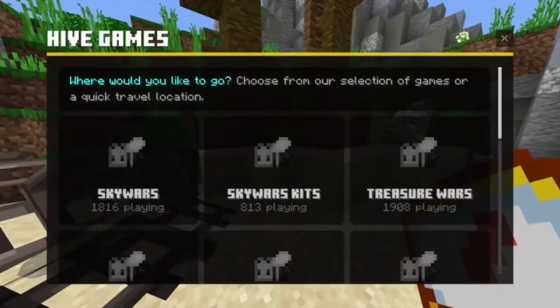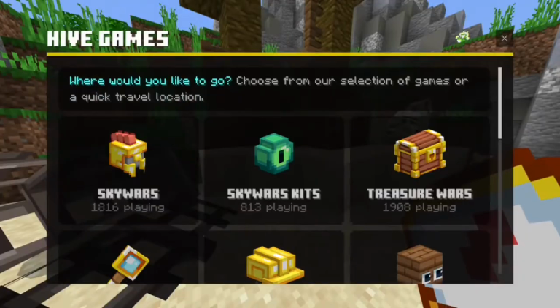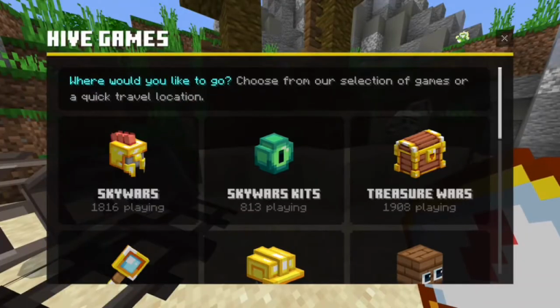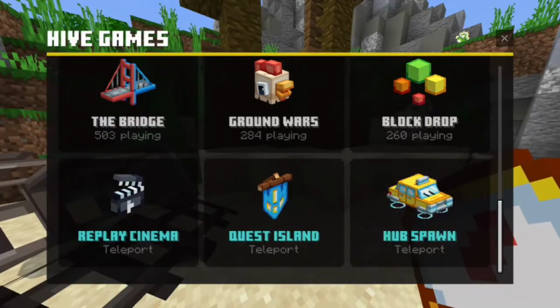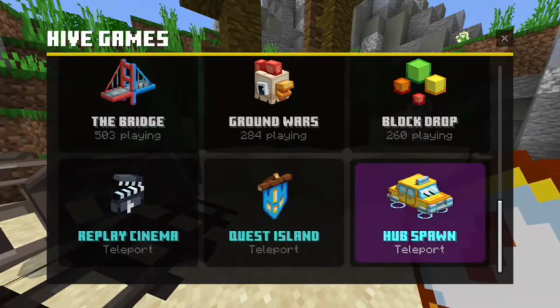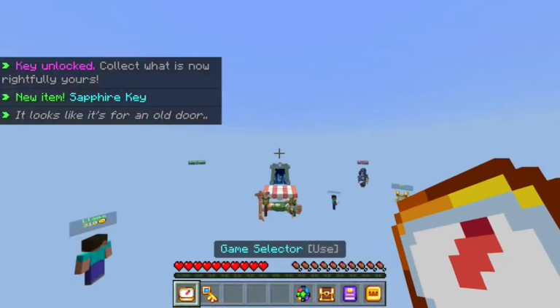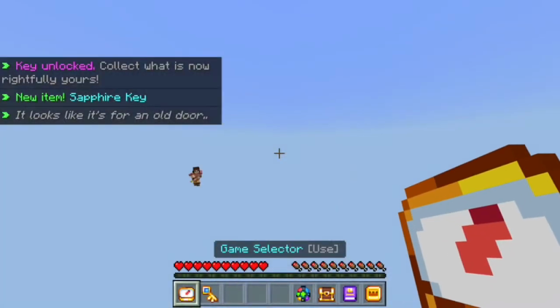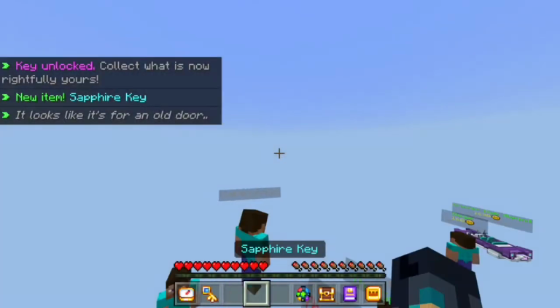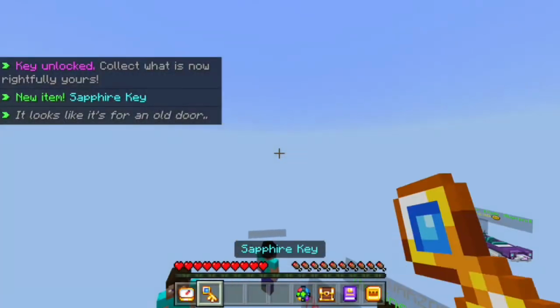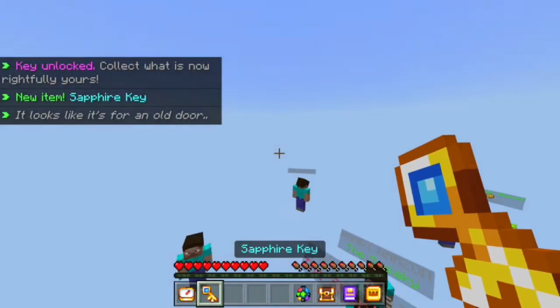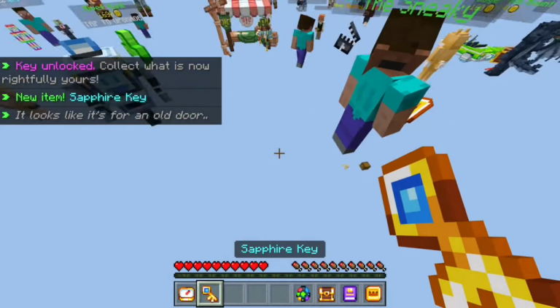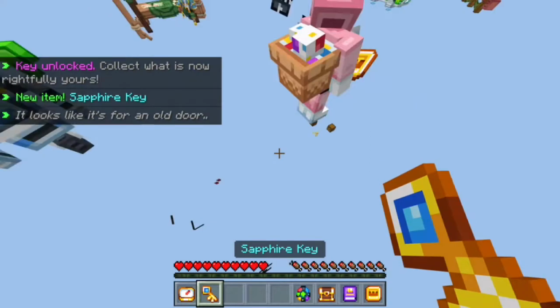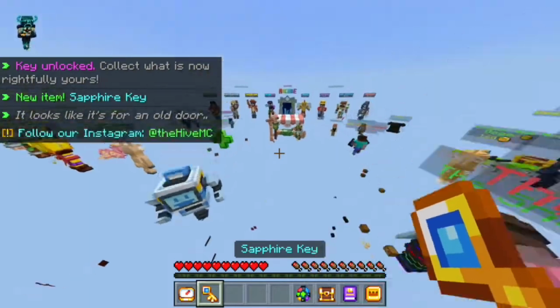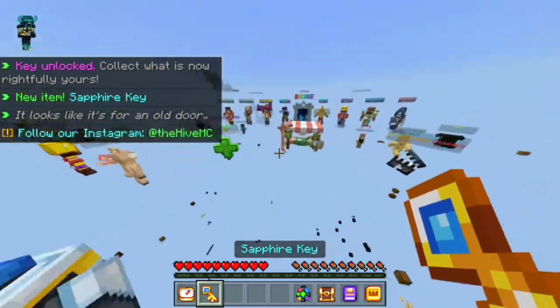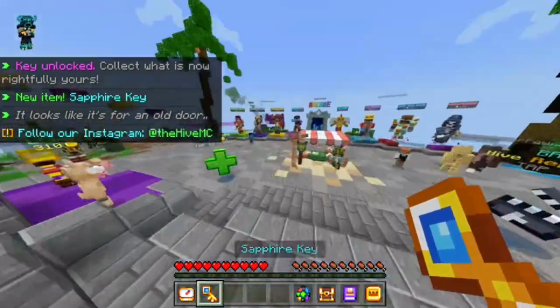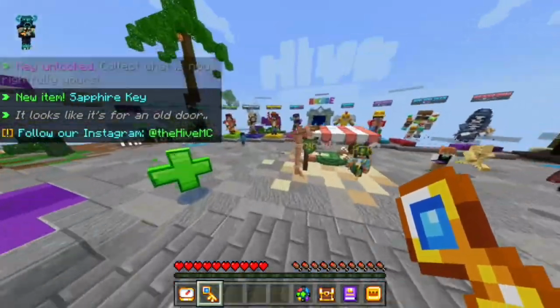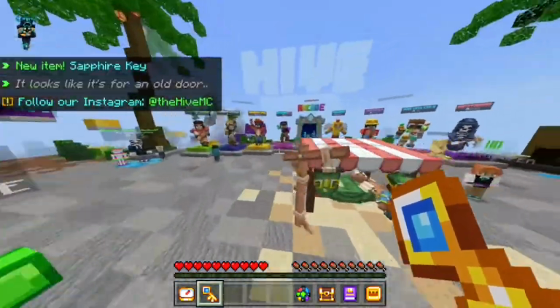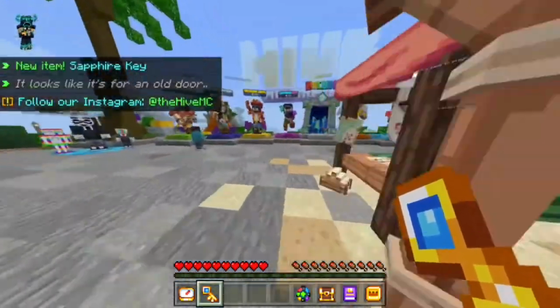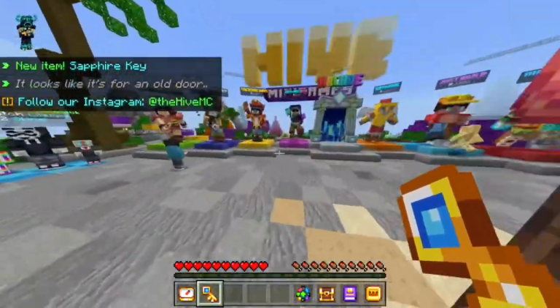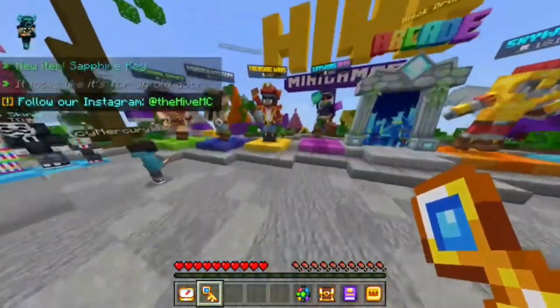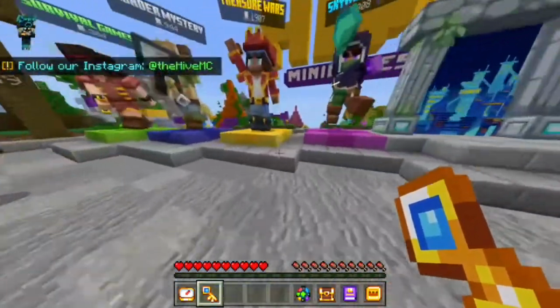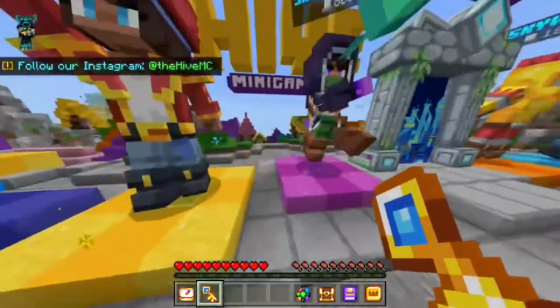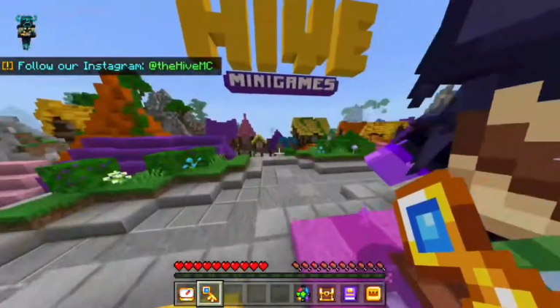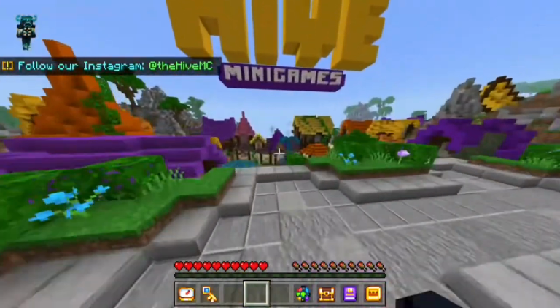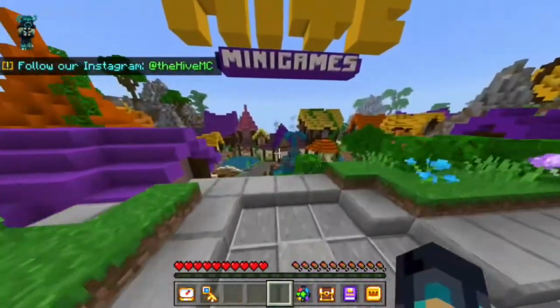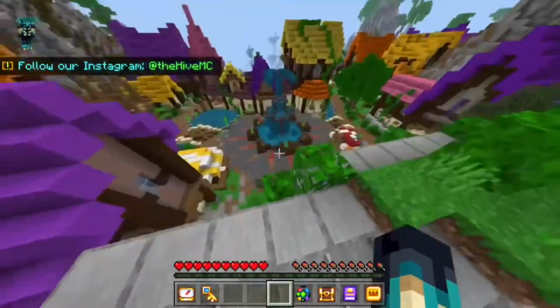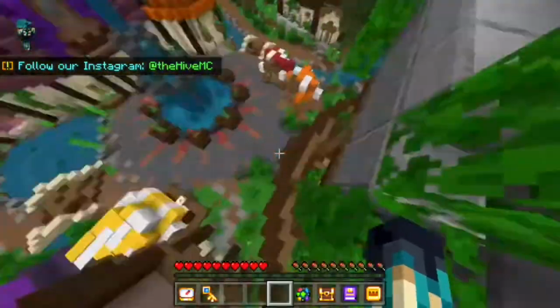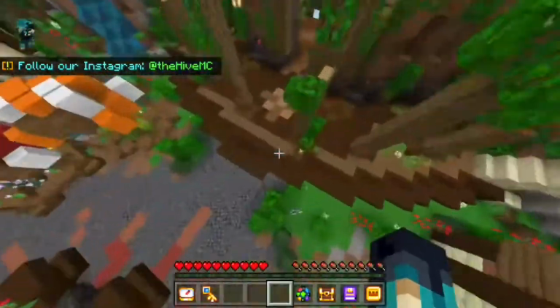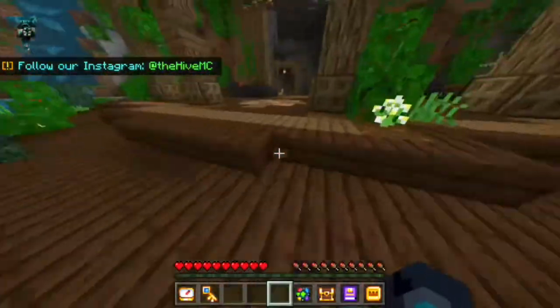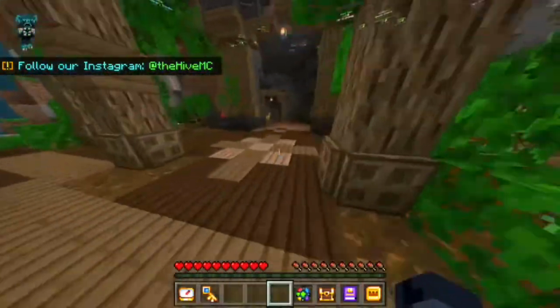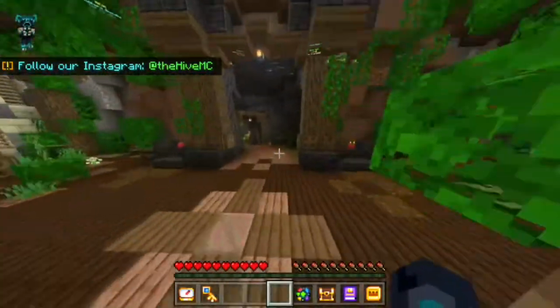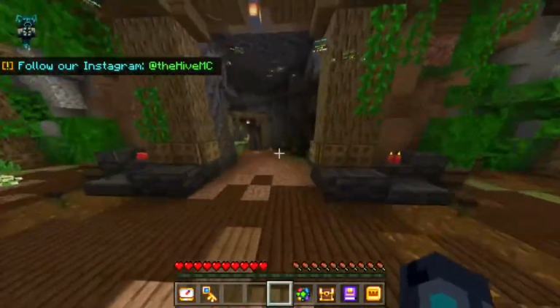After that, go back to the hub spawn, run forward again, pass the games, and this time turn around and go into the cave.